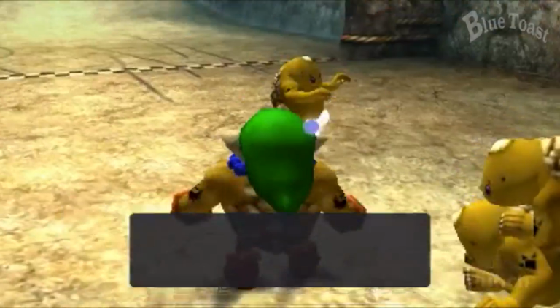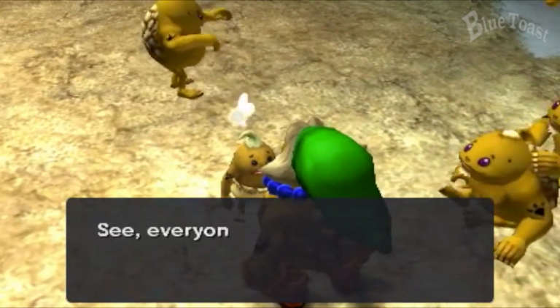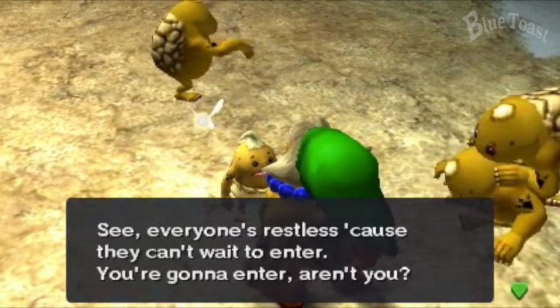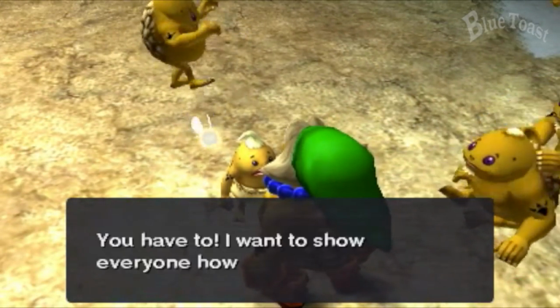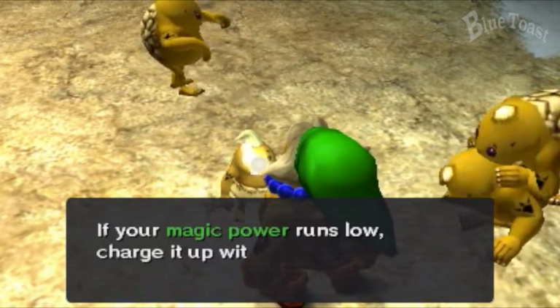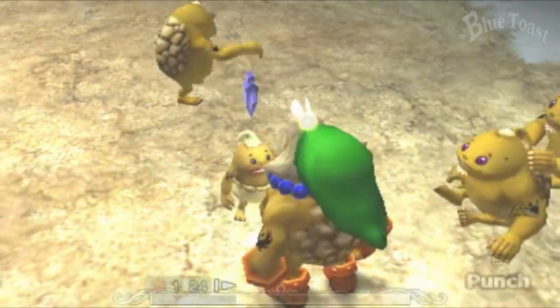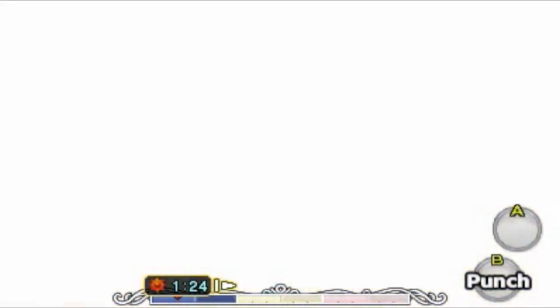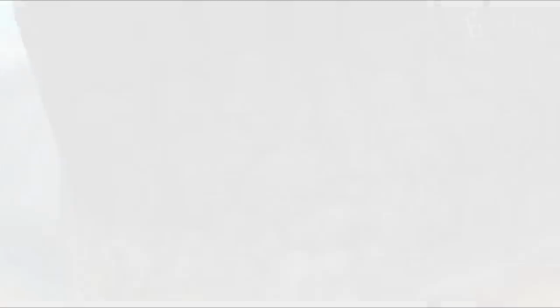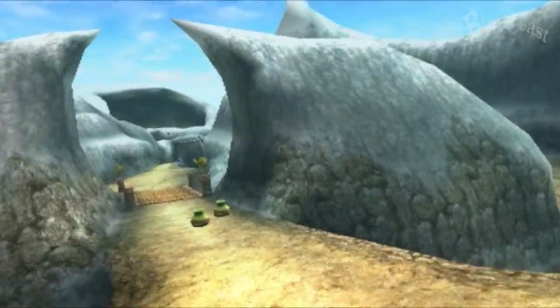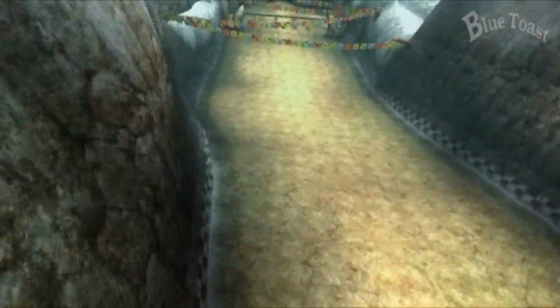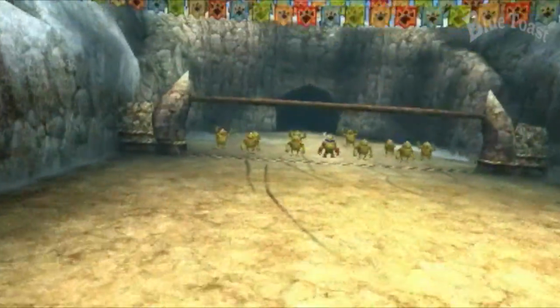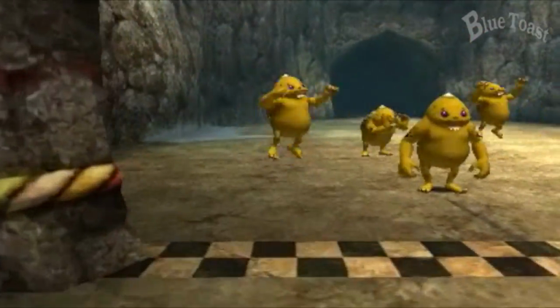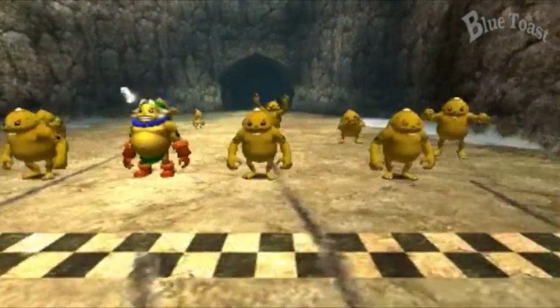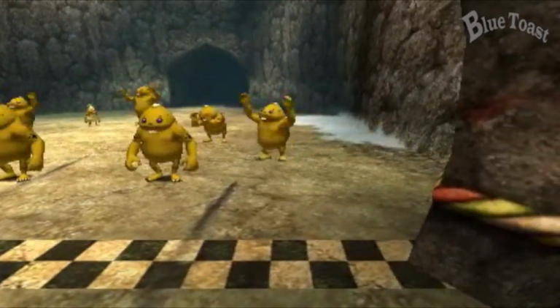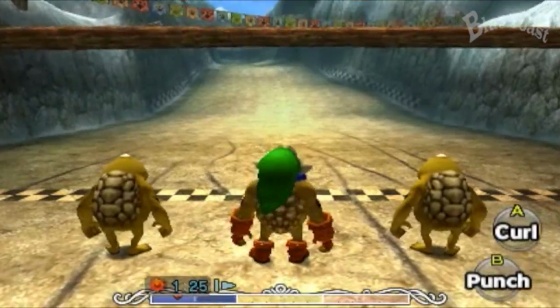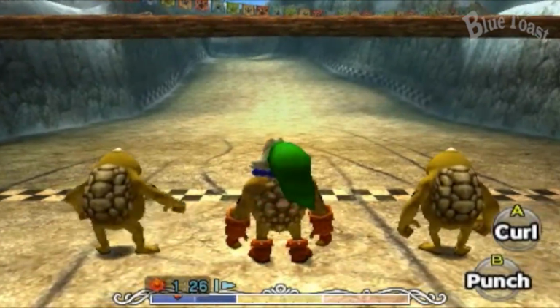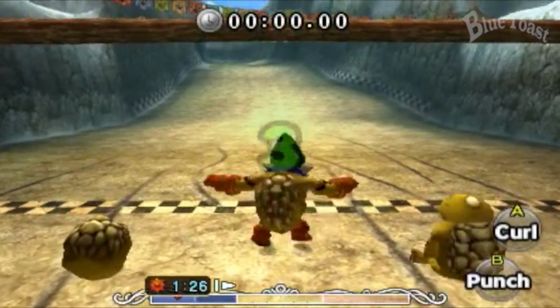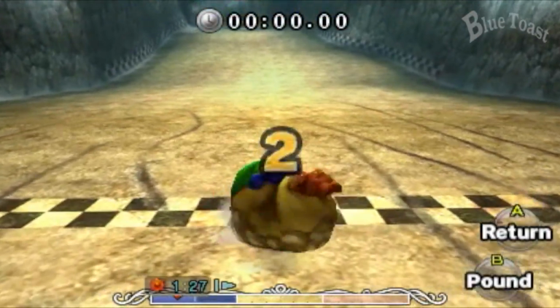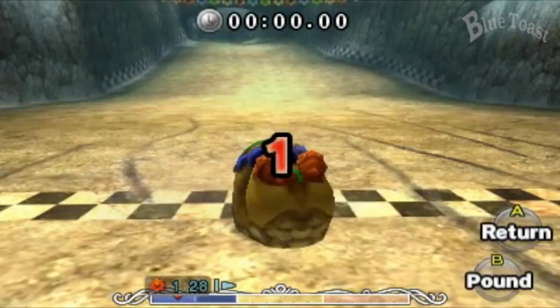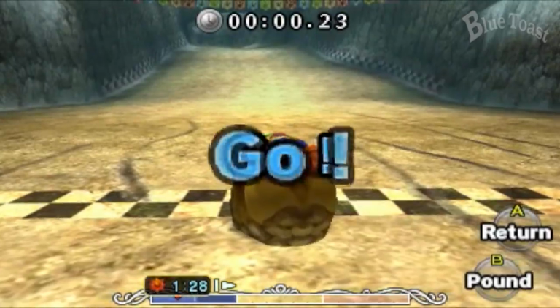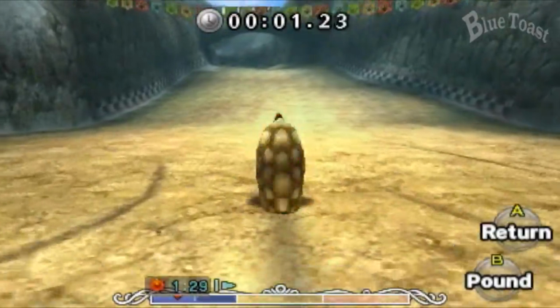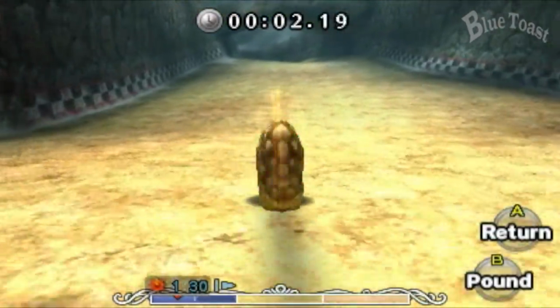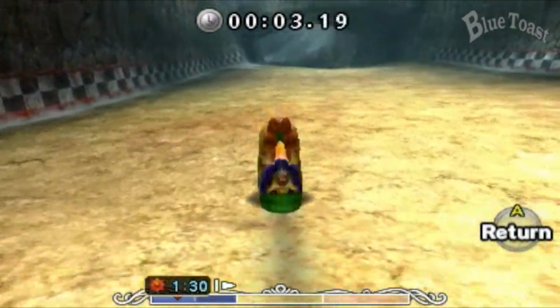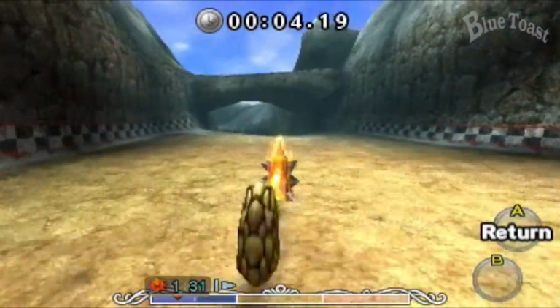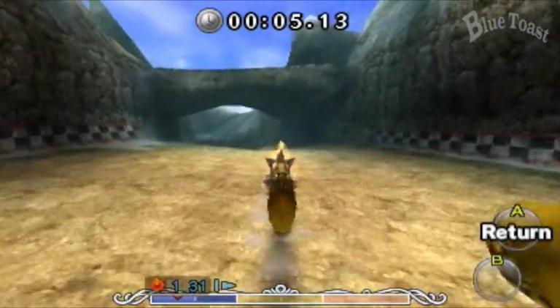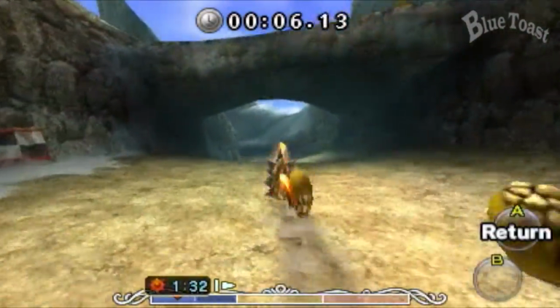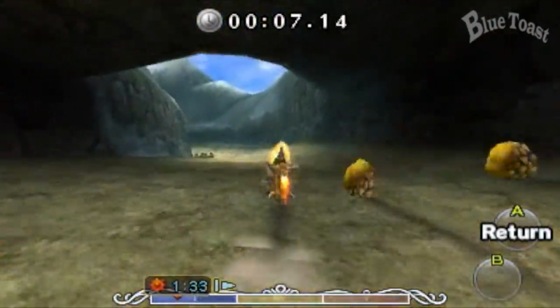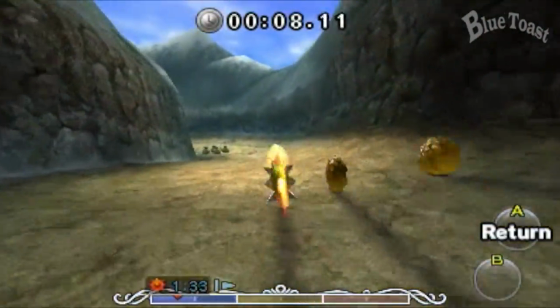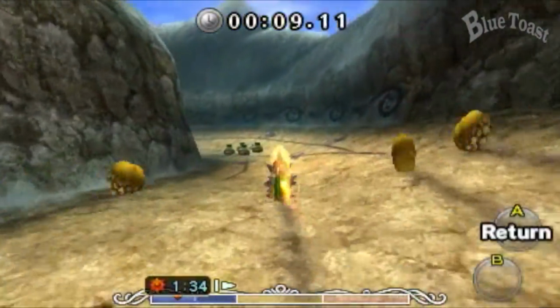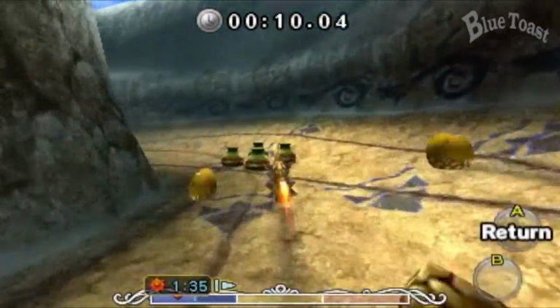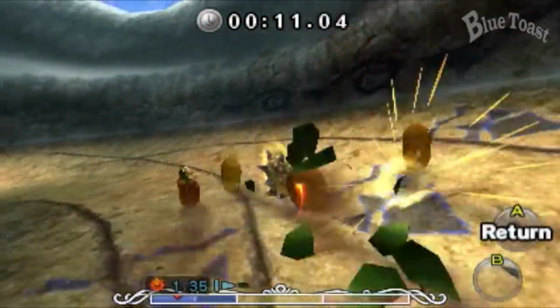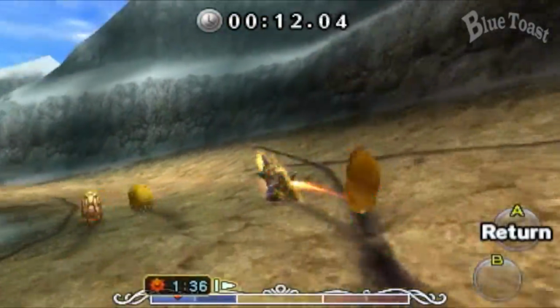Now we're here at the Goron race track, so we're going to talk to this little Goron. It's probably a good idea that you have the double magic meter. For the 3DS version, you get it from the Great Fairies in the first dungeon. But if you're doing it in the Nintendo 64 version, you get it from the Great Fairies in the second dungeon.